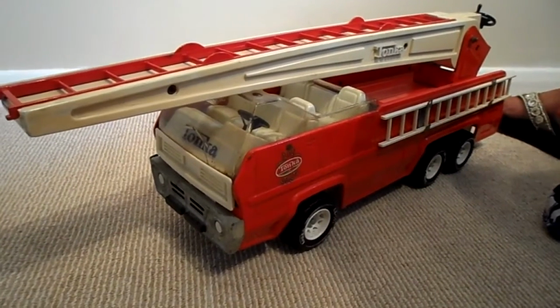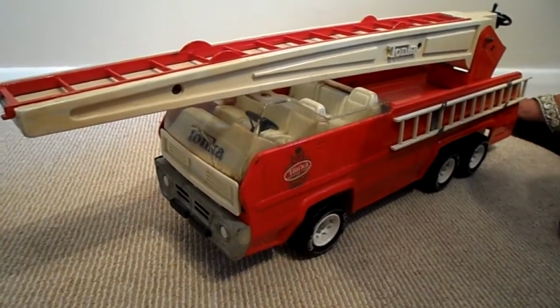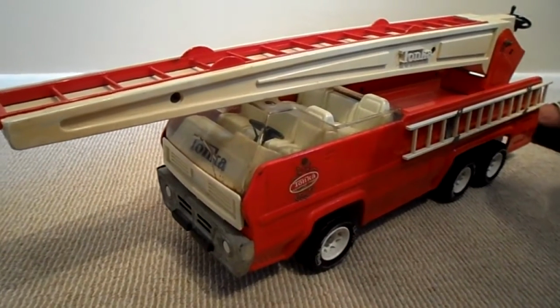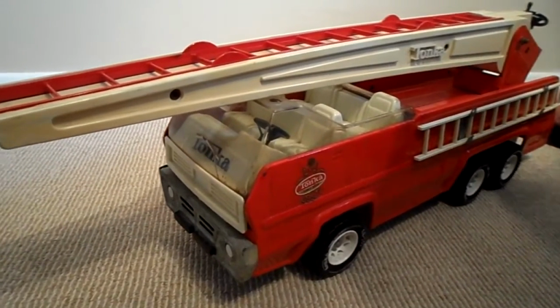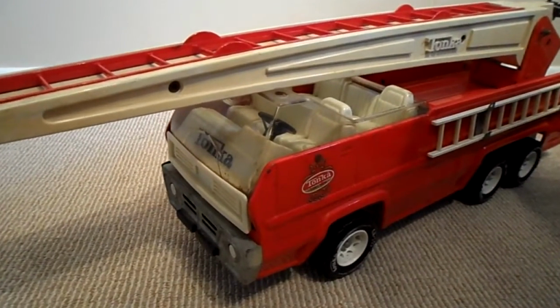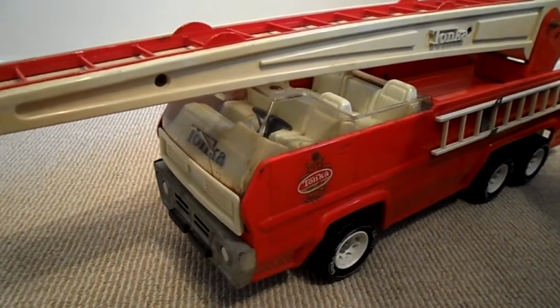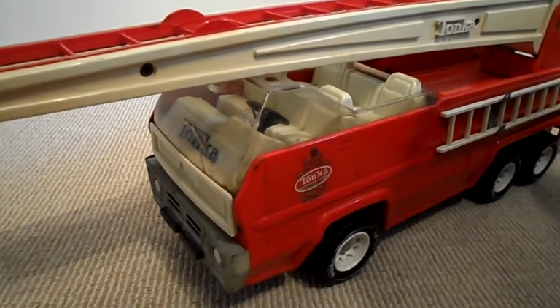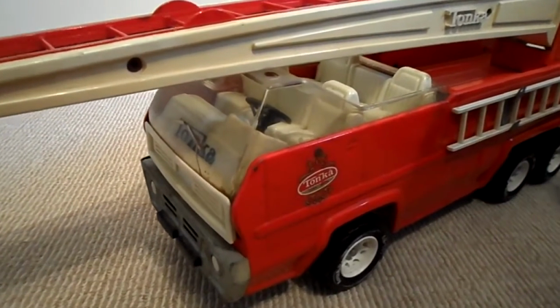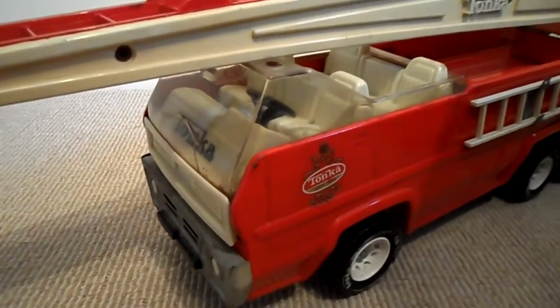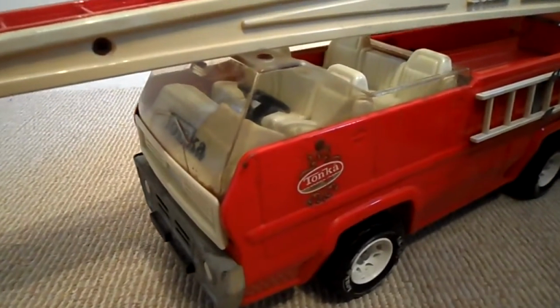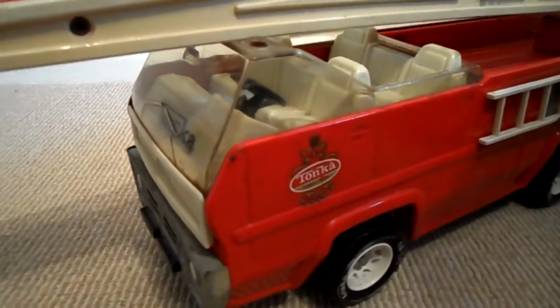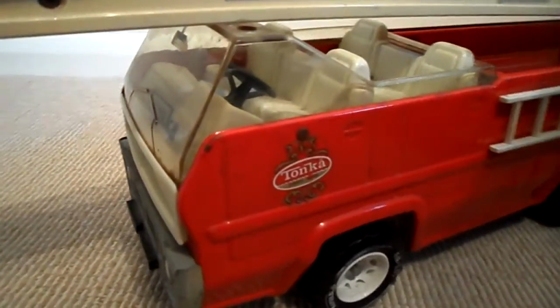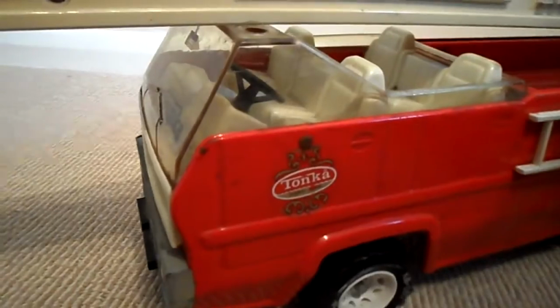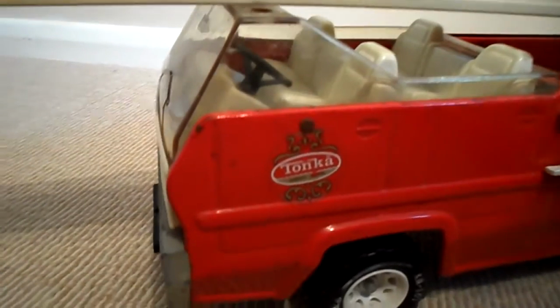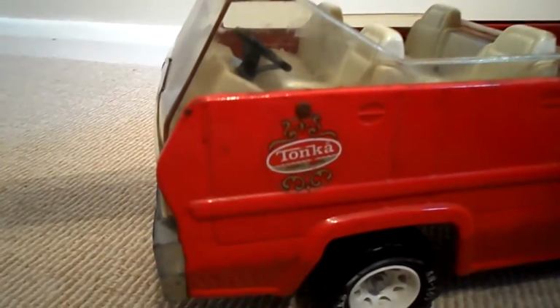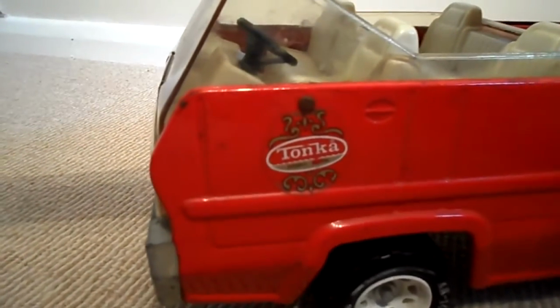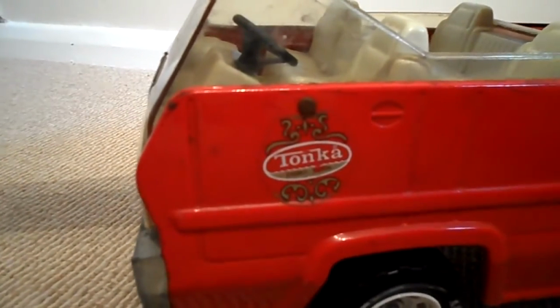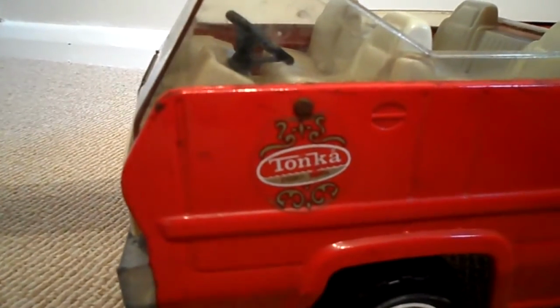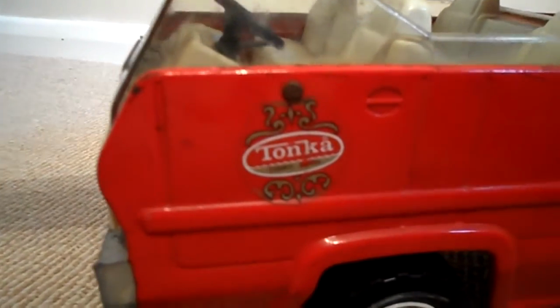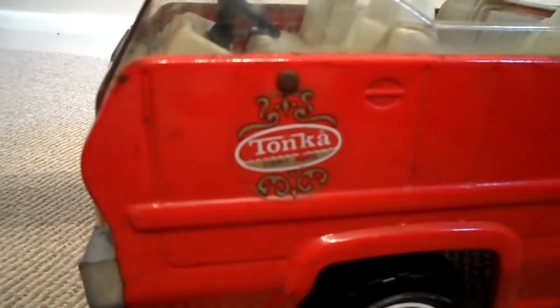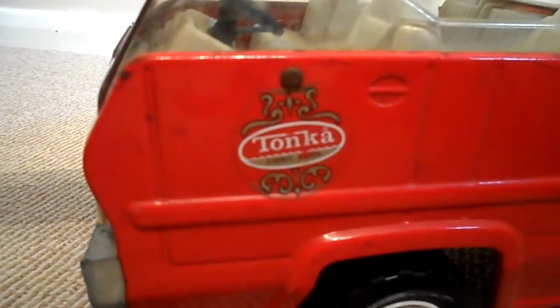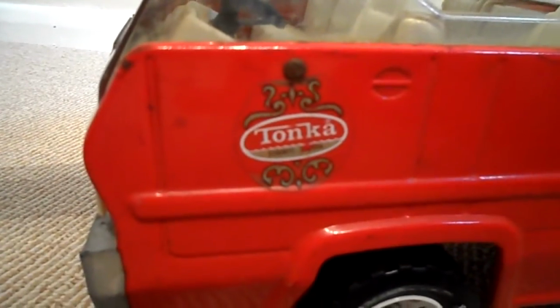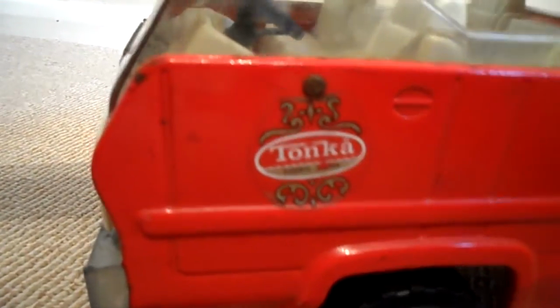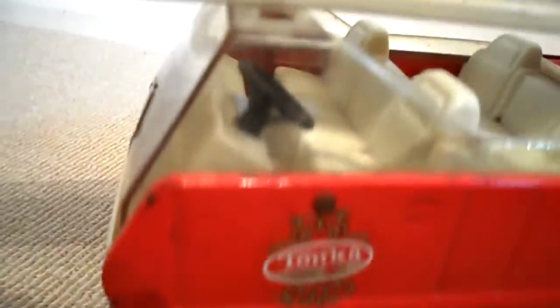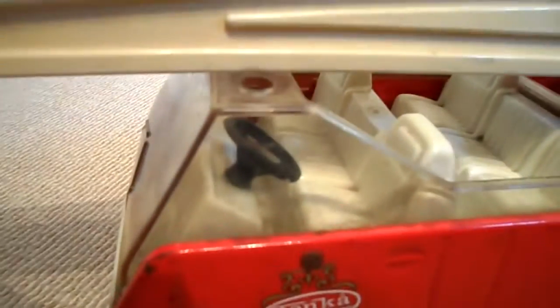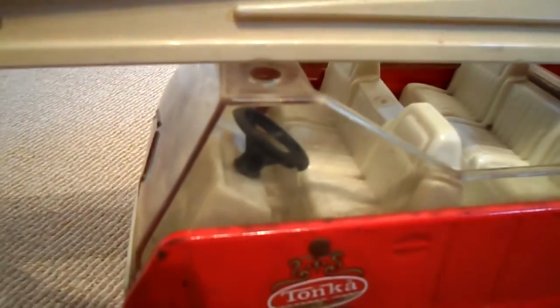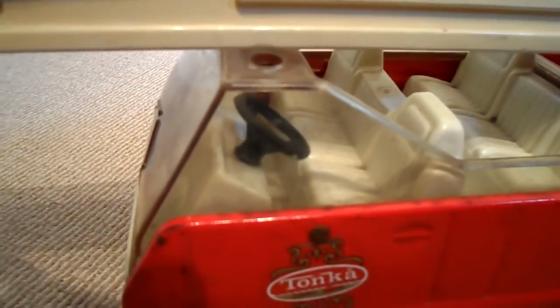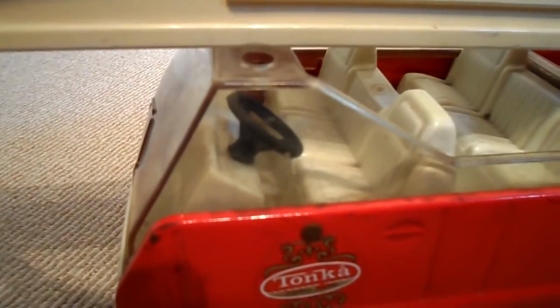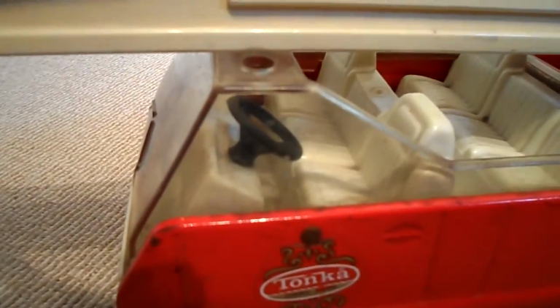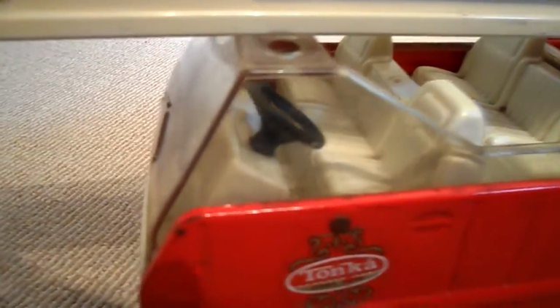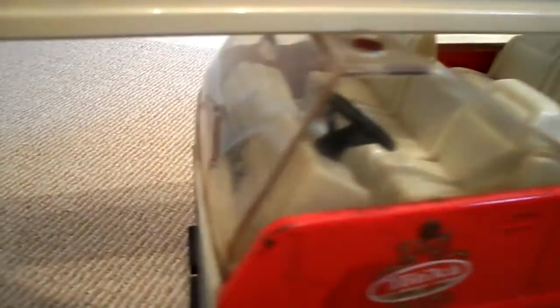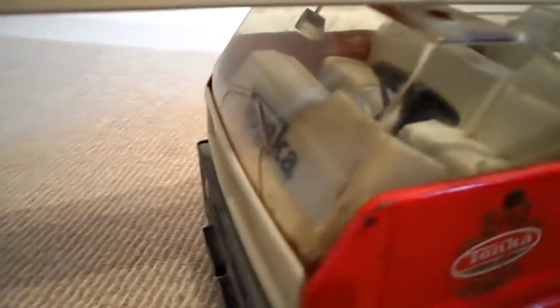Hi there, it's Tracey here. Welcome to our channel. Just wanted to show you a vintage Tonka USA left-hand drive fire engine.